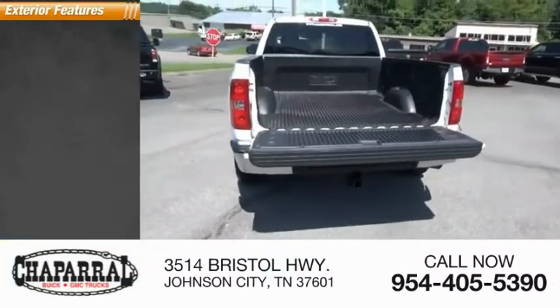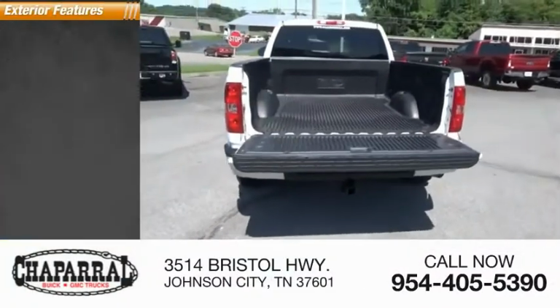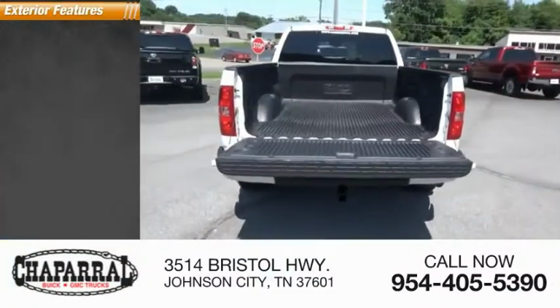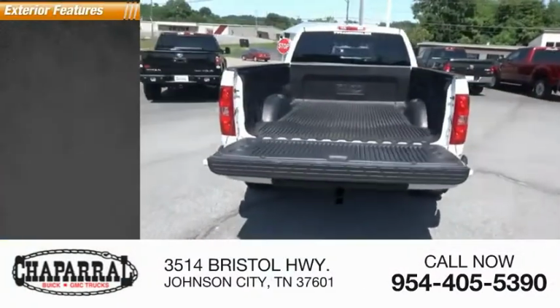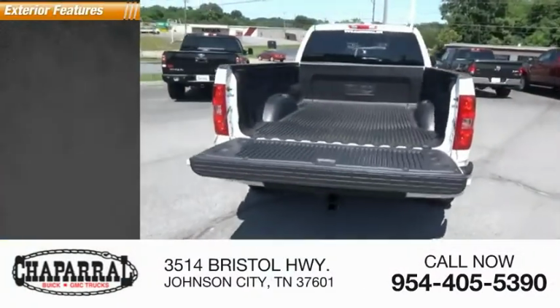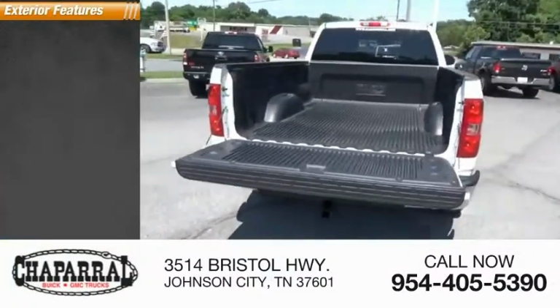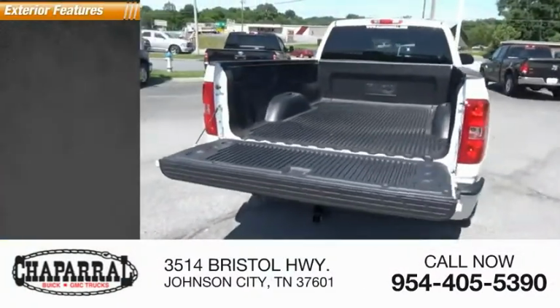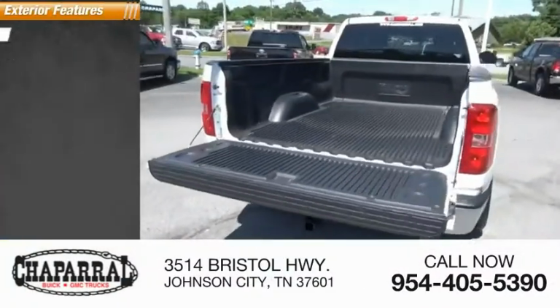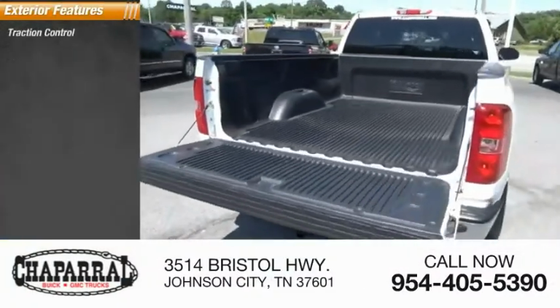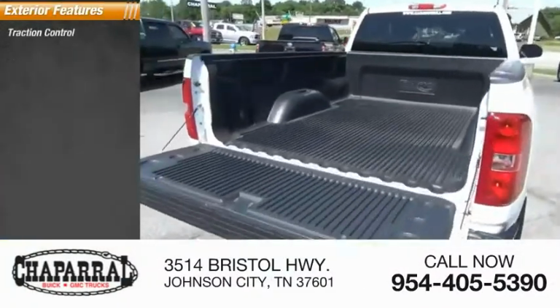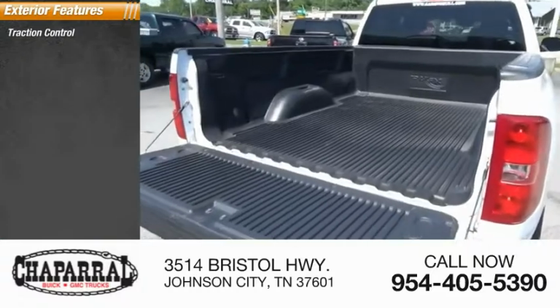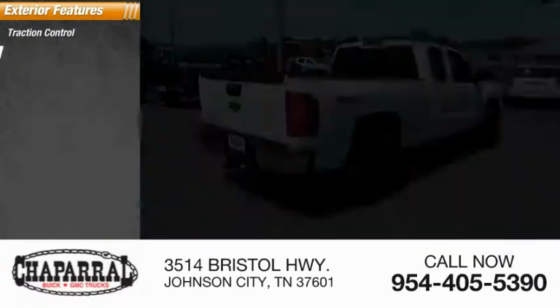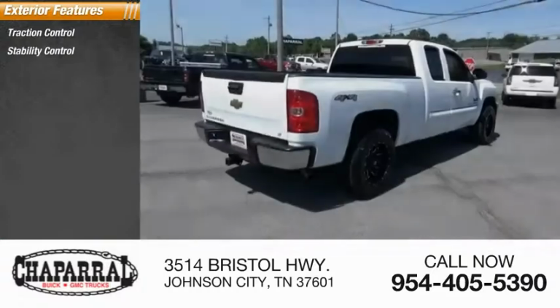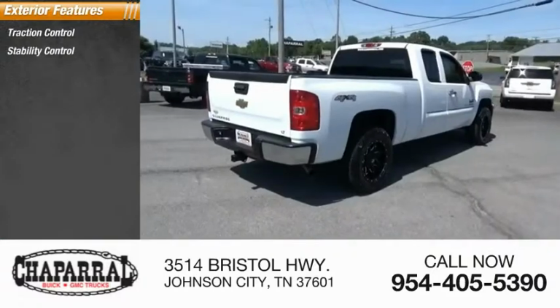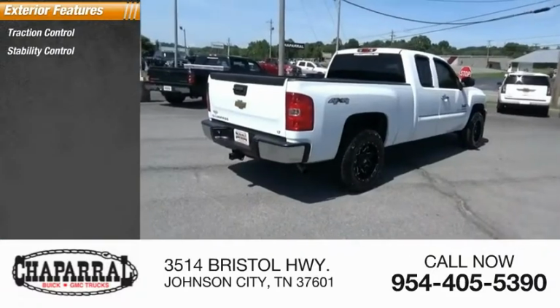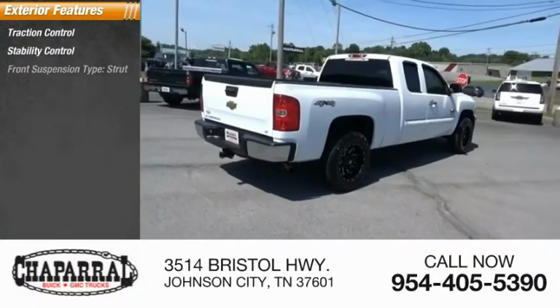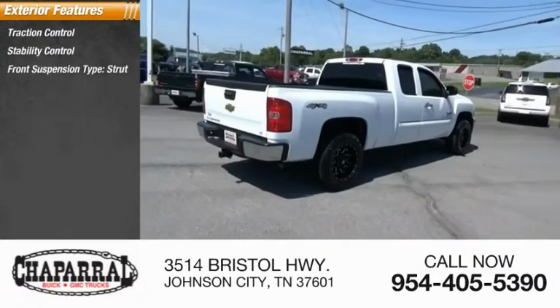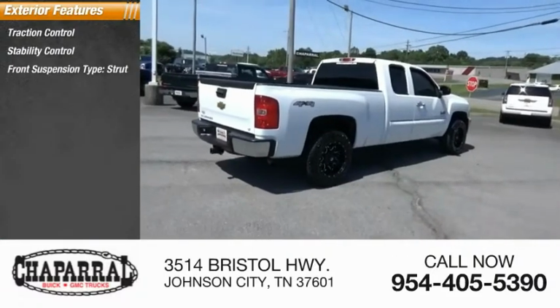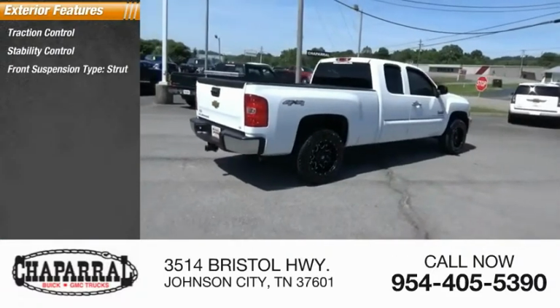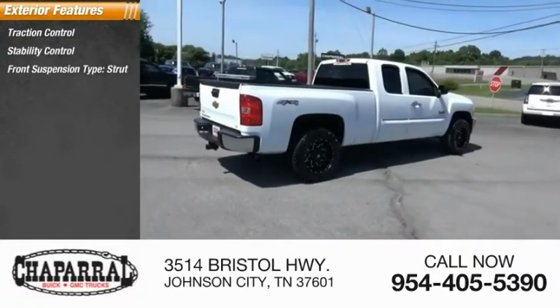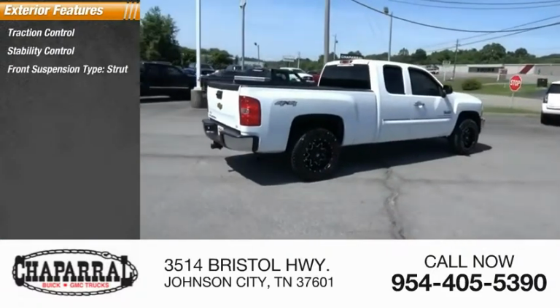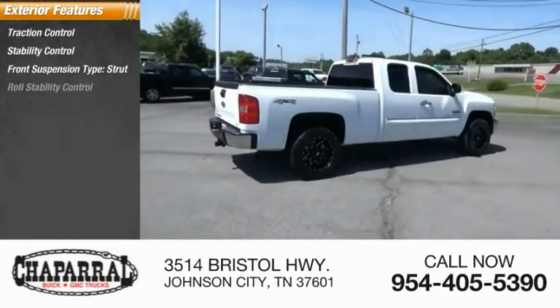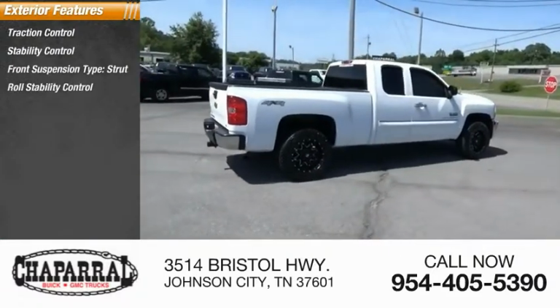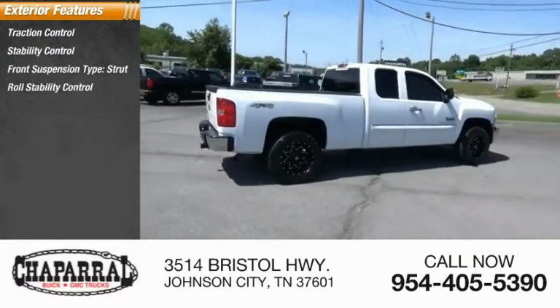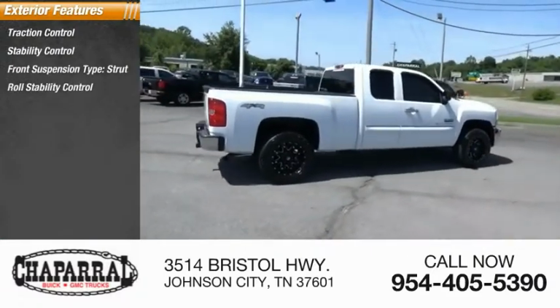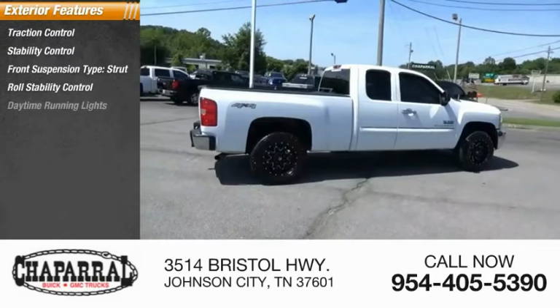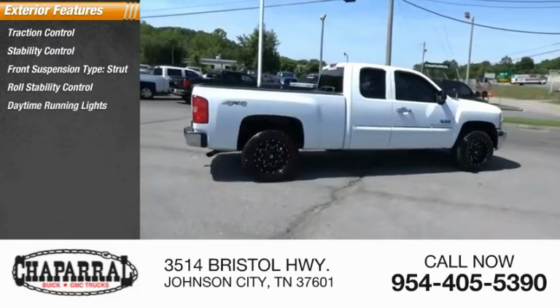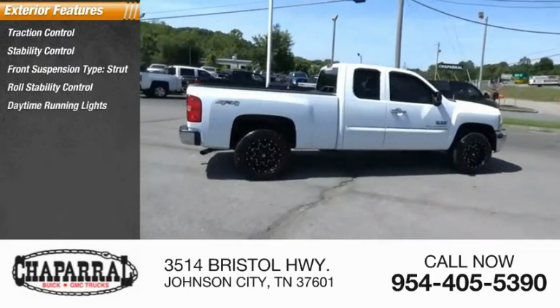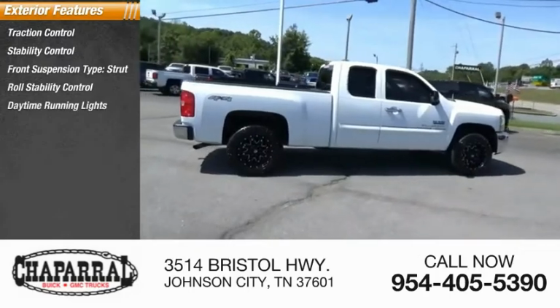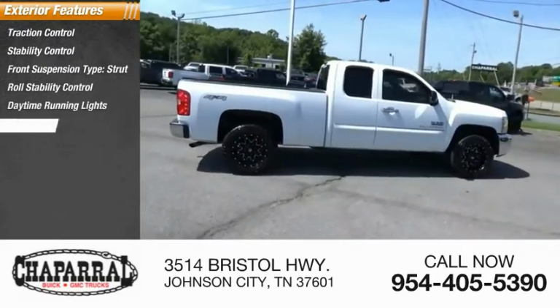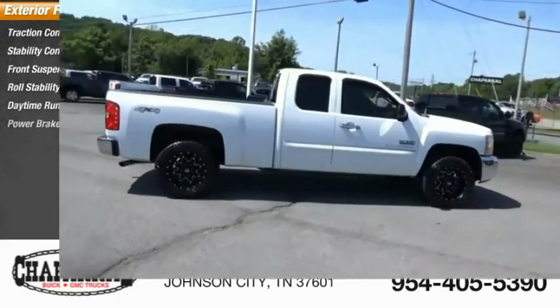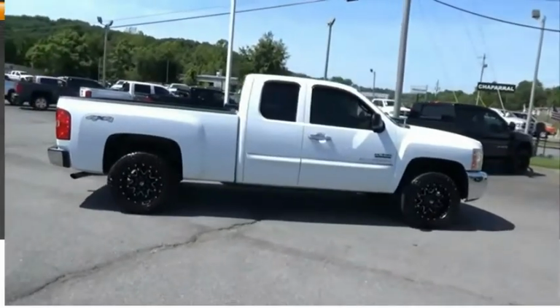Here are some of this vehicle's great options: traction control, stability control, front suspension type strut, roll stability control, daytime running lights, and power brakes.